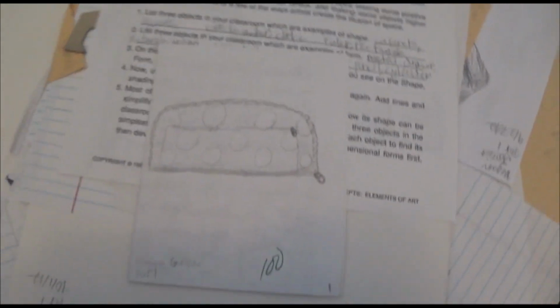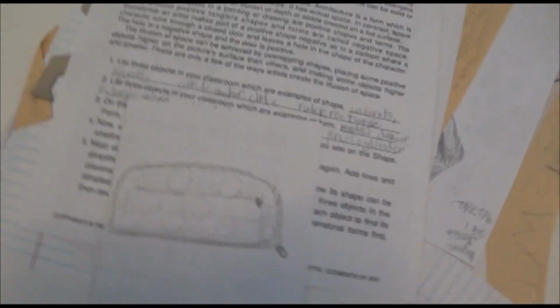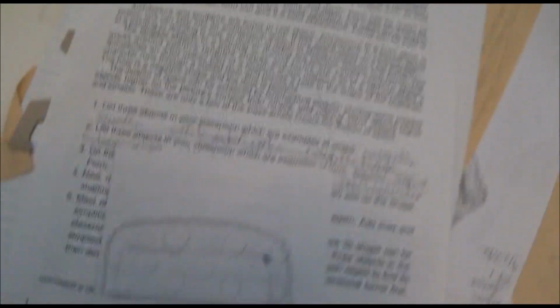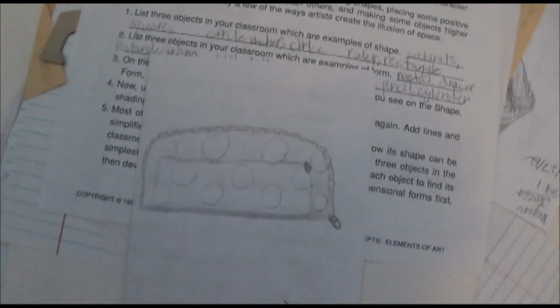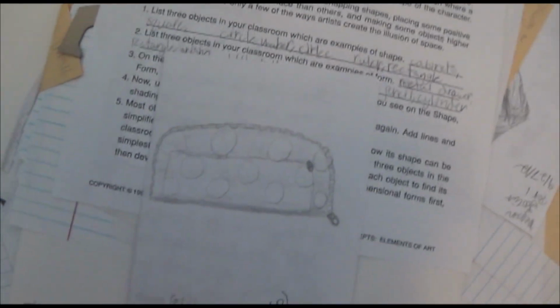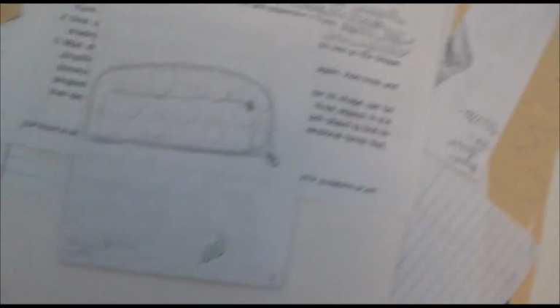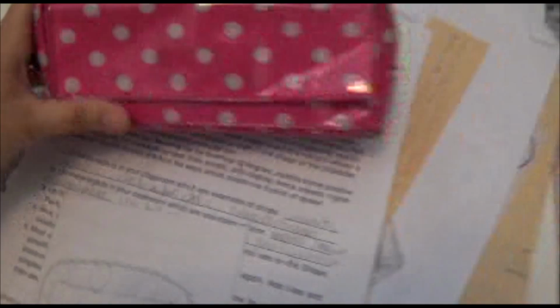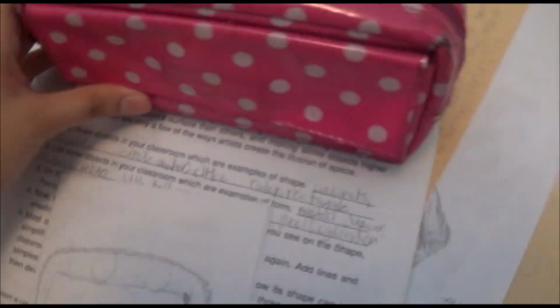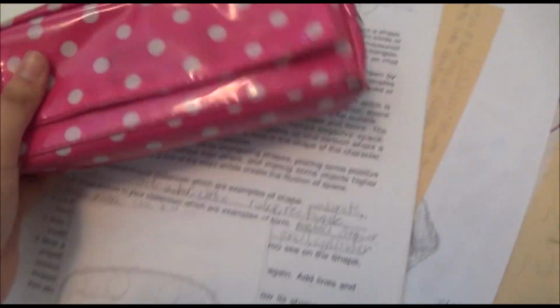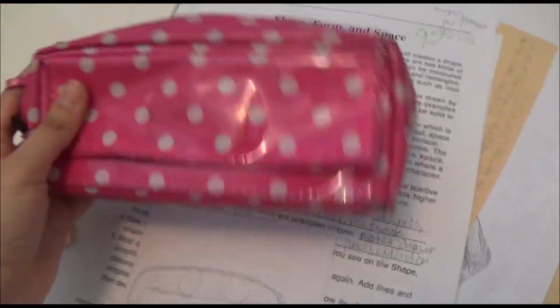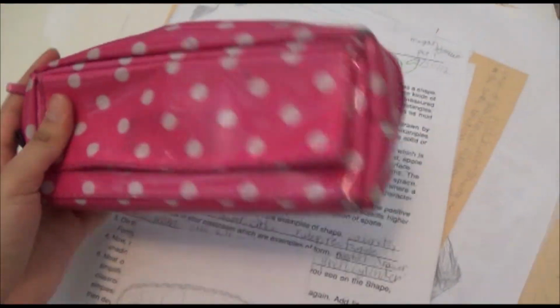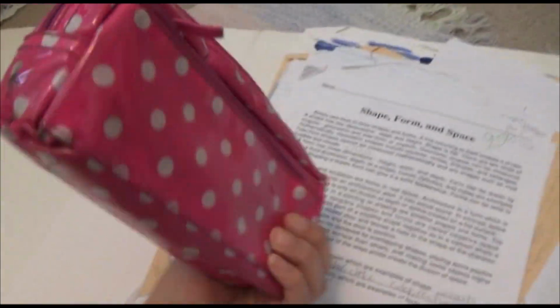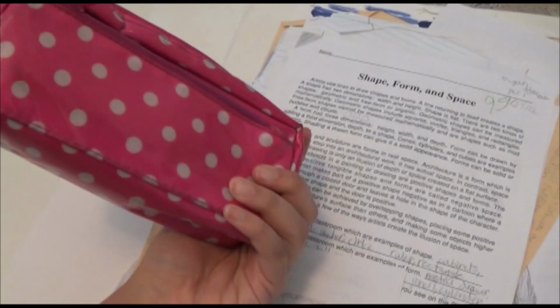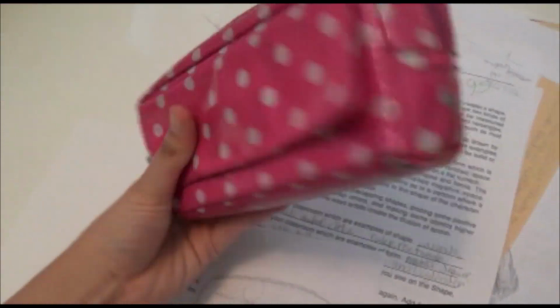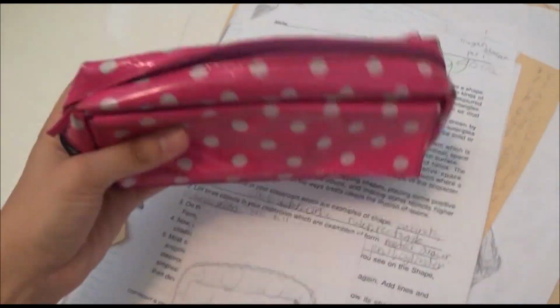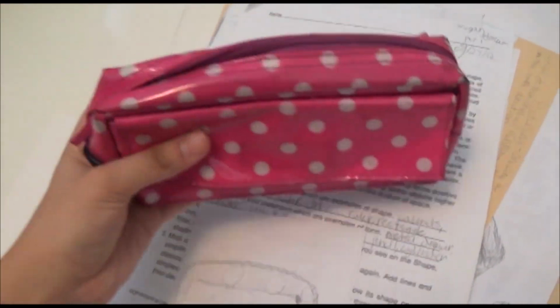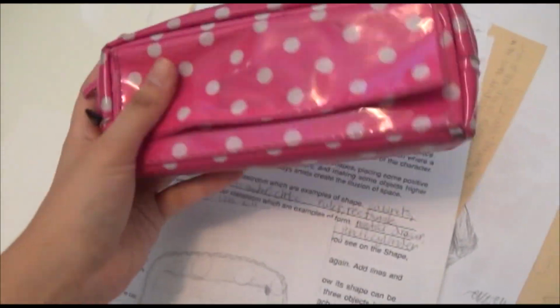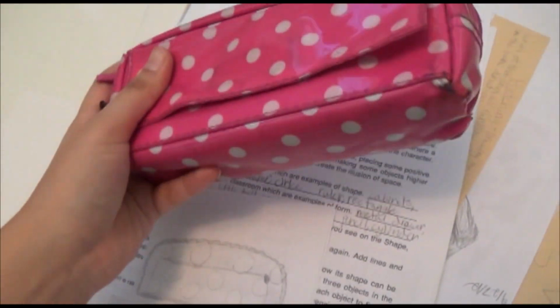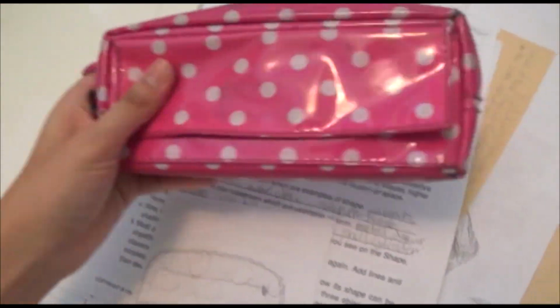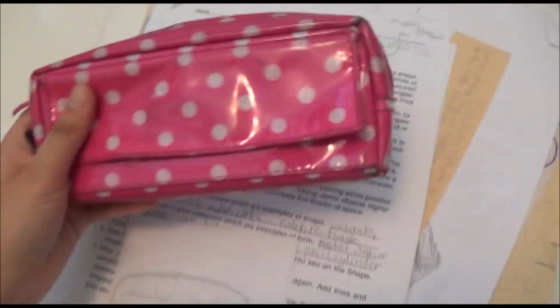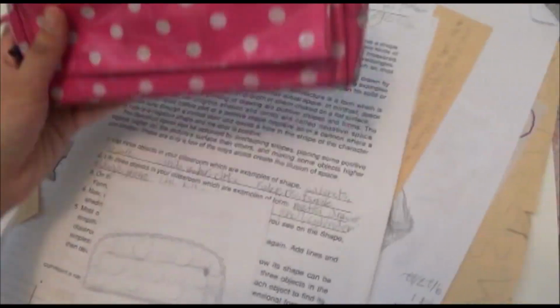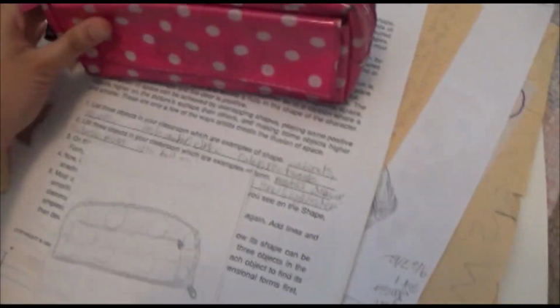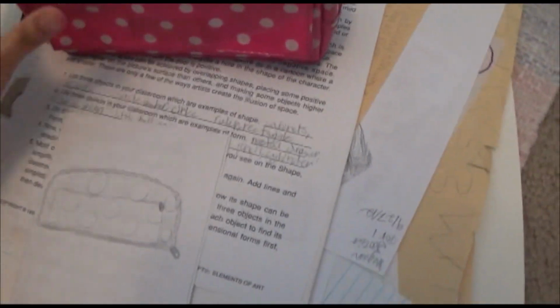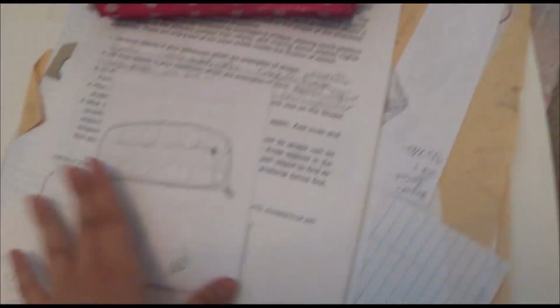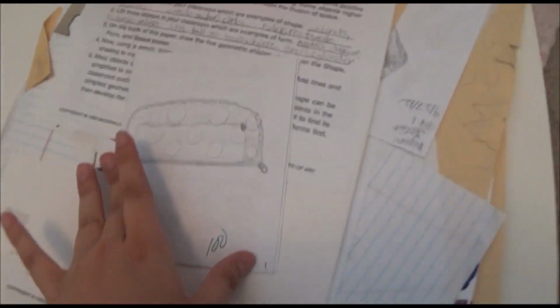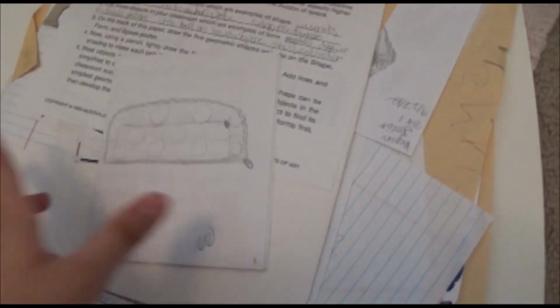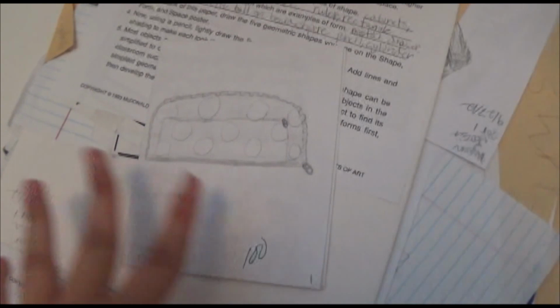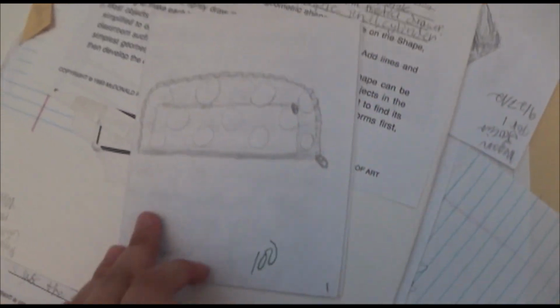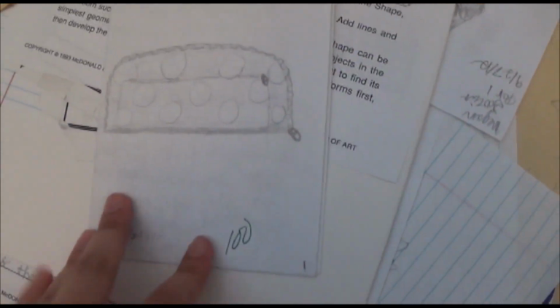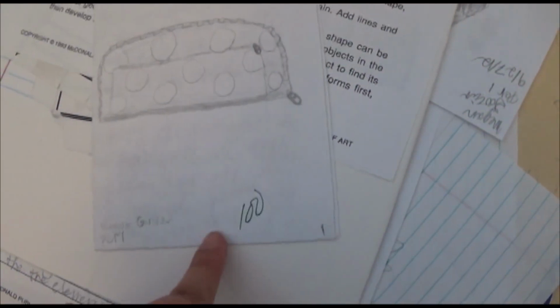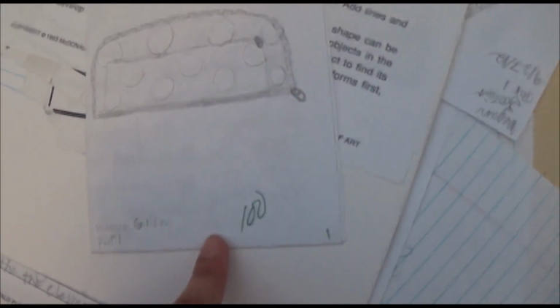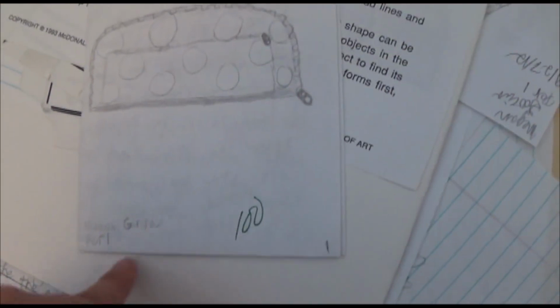I actually still have the same pencil bag. Let me just go get it. Here's the pencil bag — I've kept this since 6th grade because I still really like it. So basically, I got 100 on this. Dang straight.